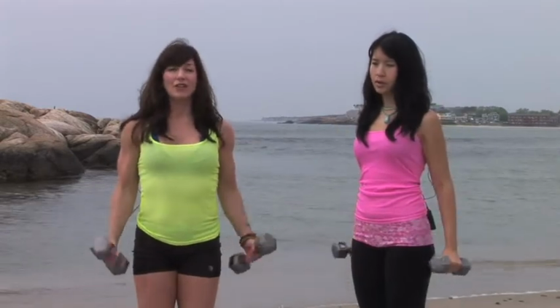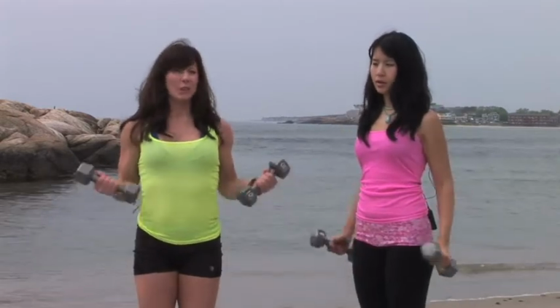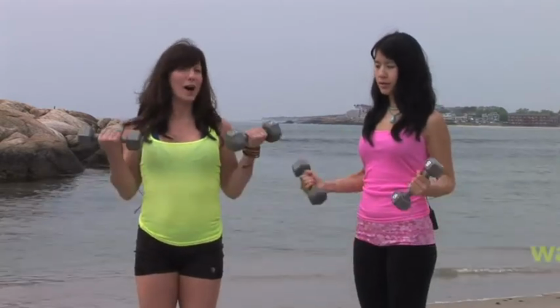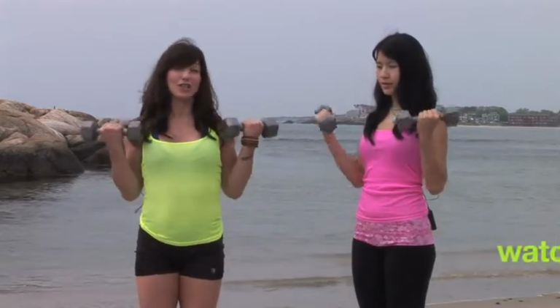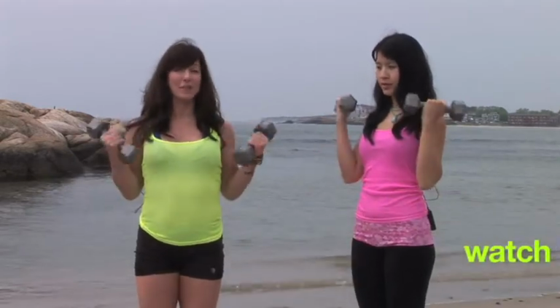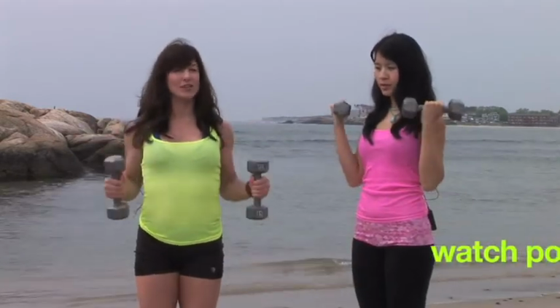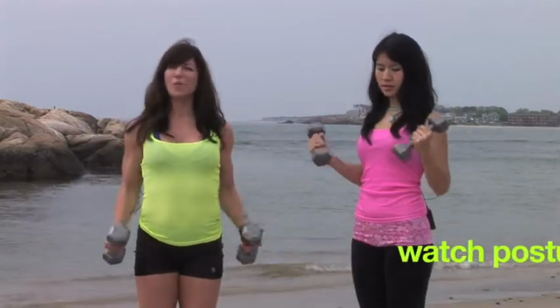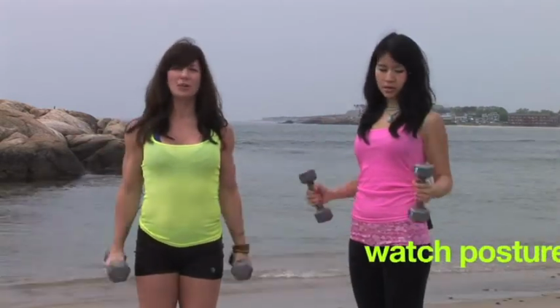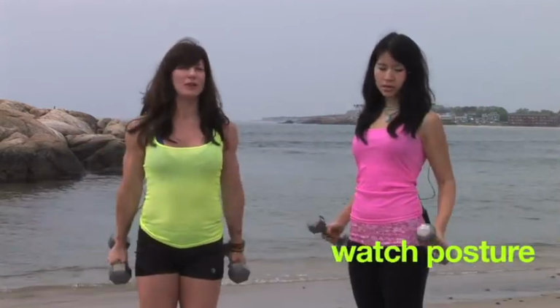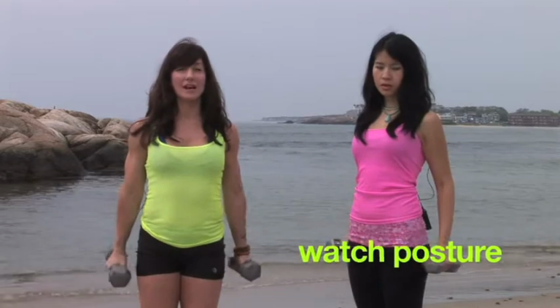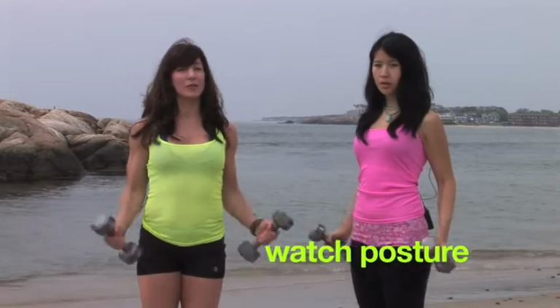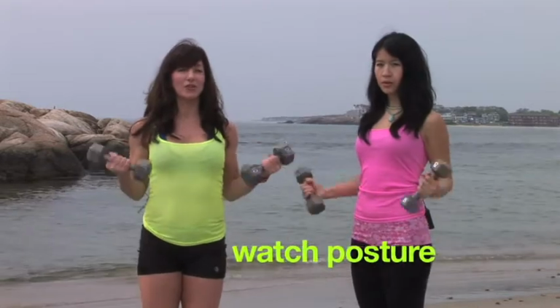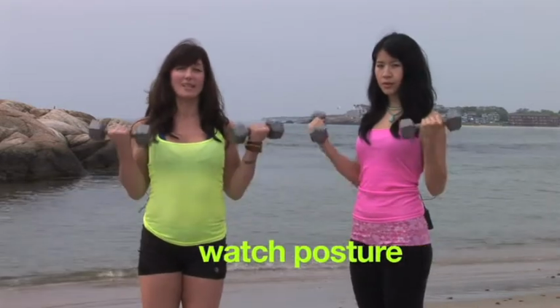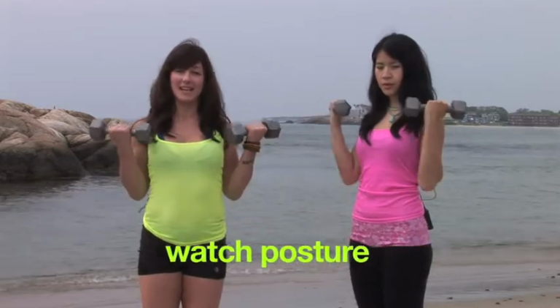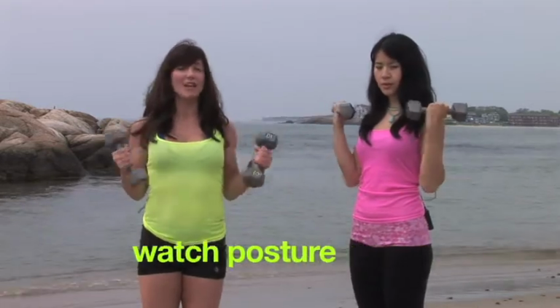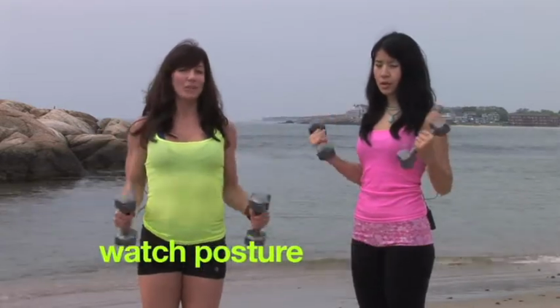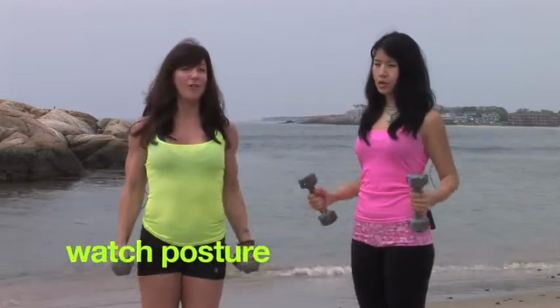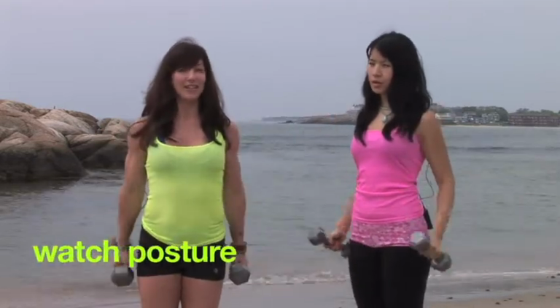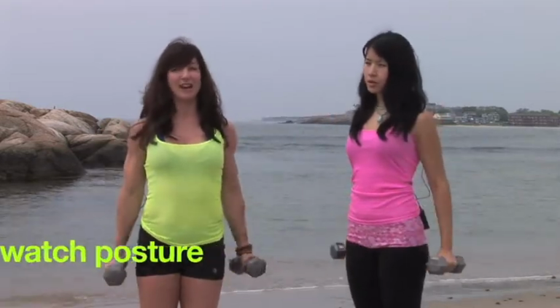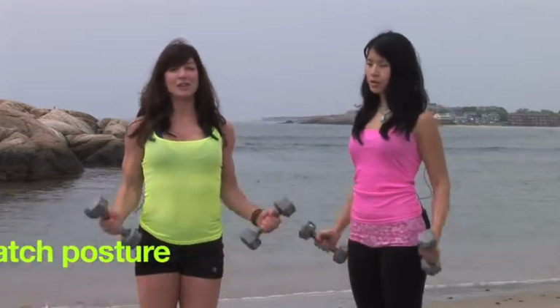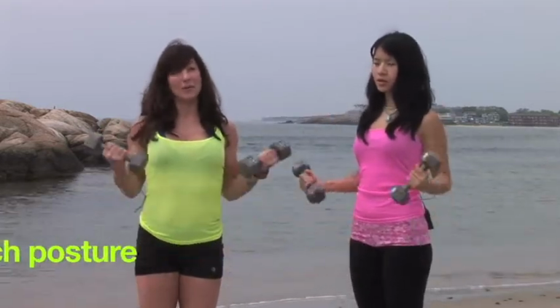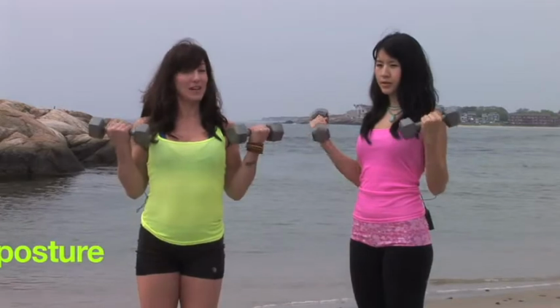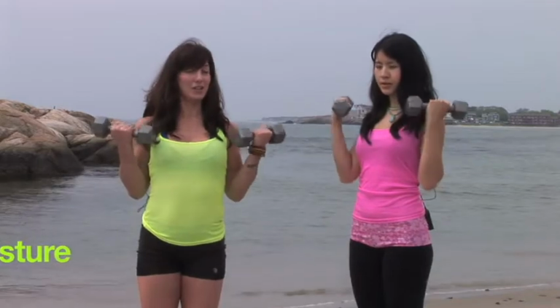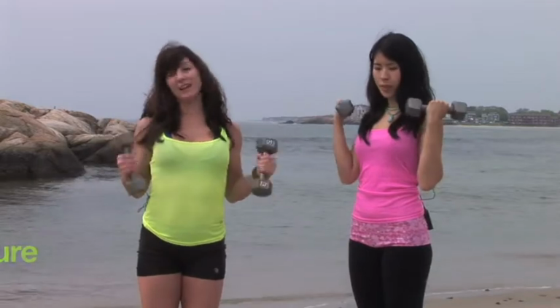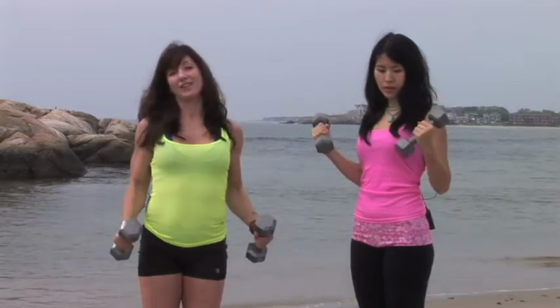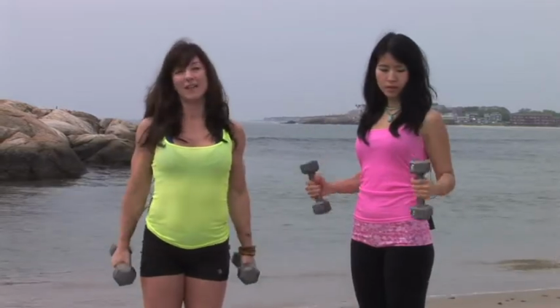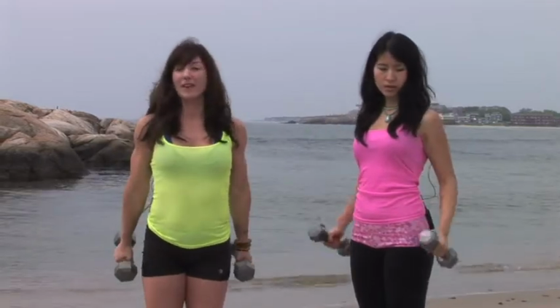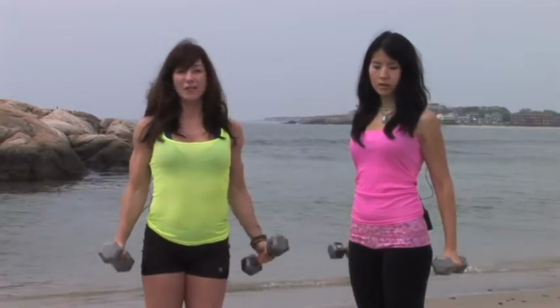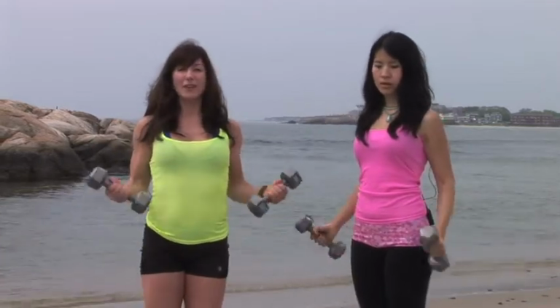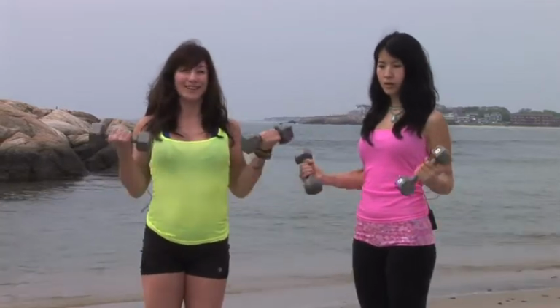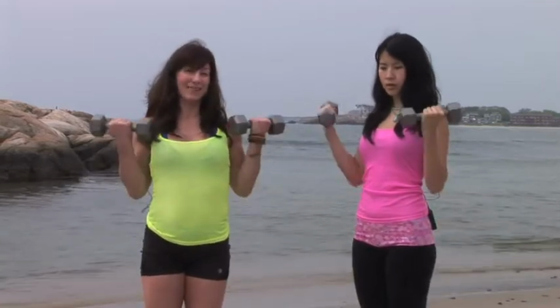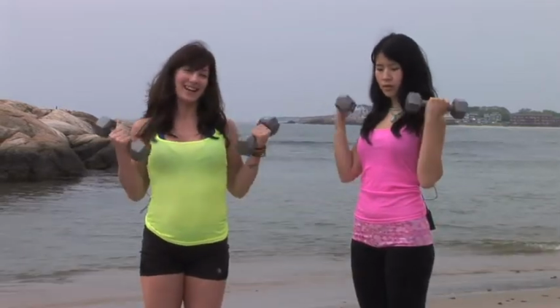You're going to keep your posture in check because you don't want to exercise without good posture. You want to stay in good posture all the time, so that way when you finish, you look like you have a great figure. Up and down.